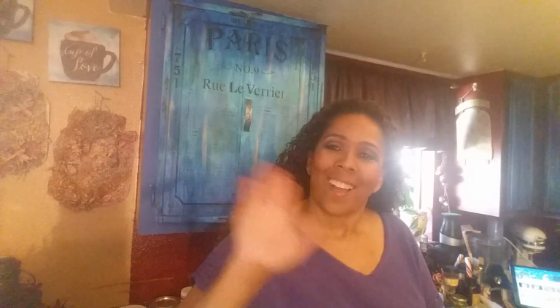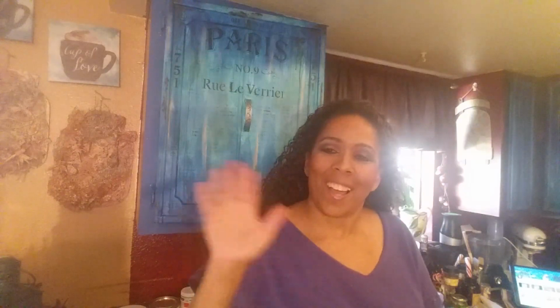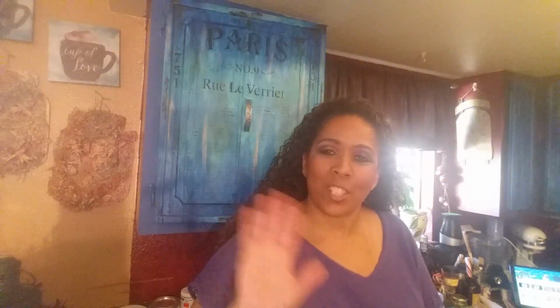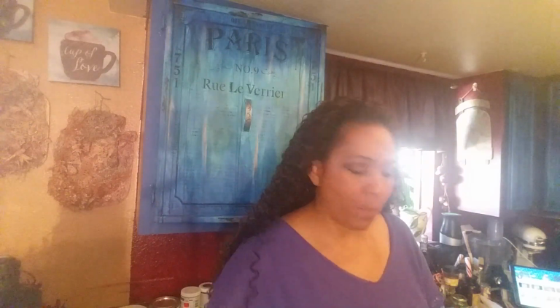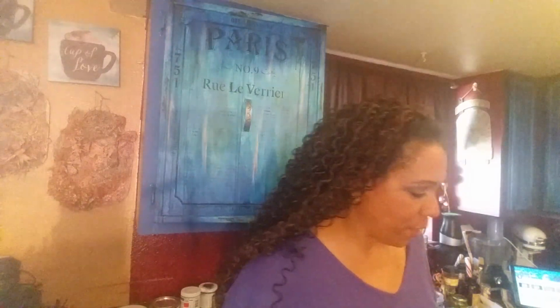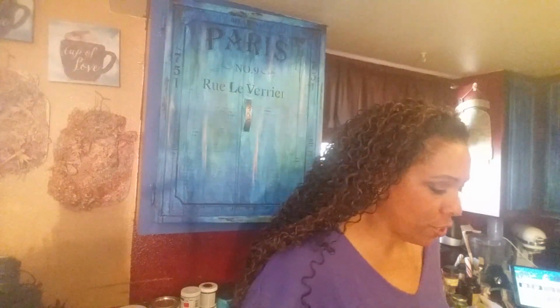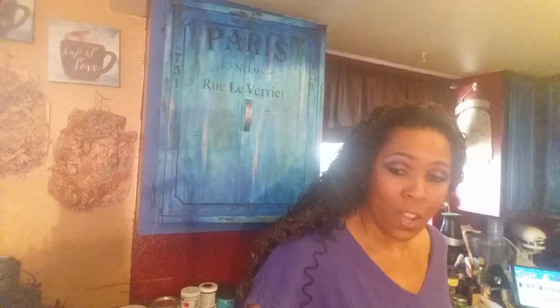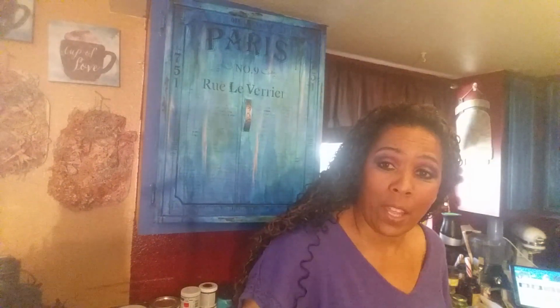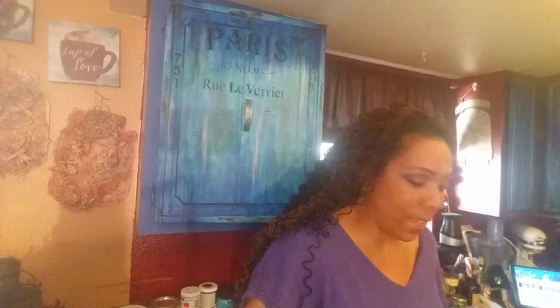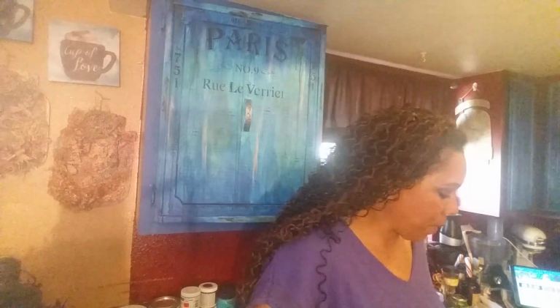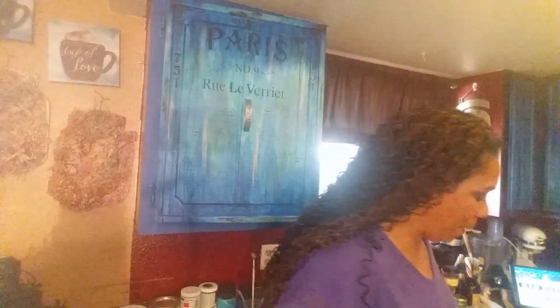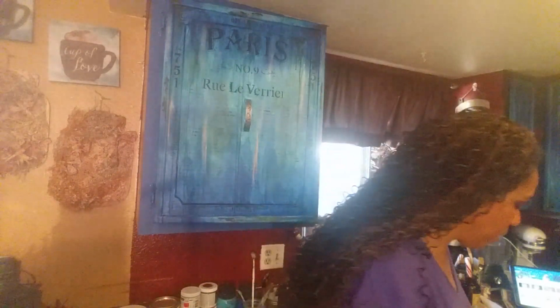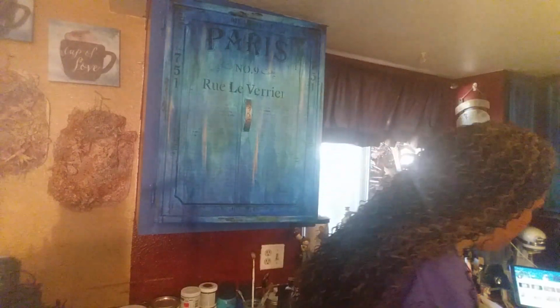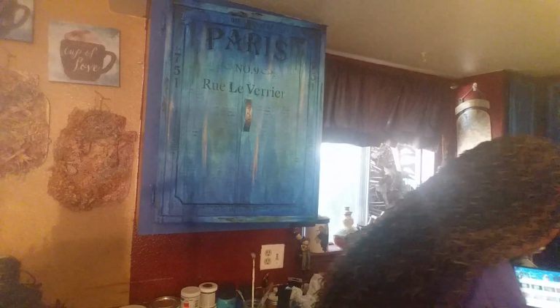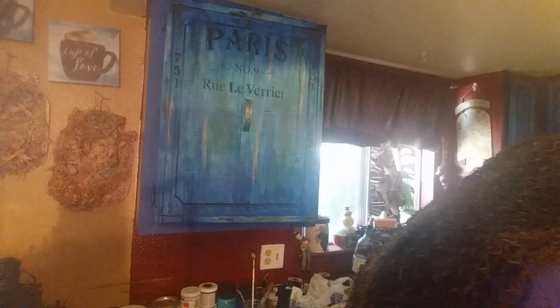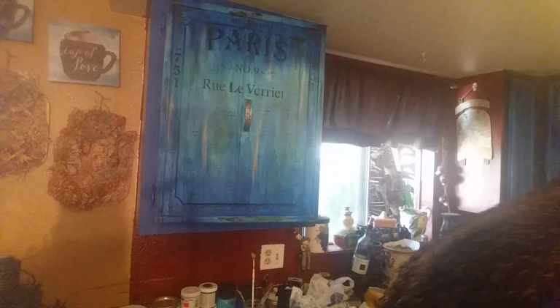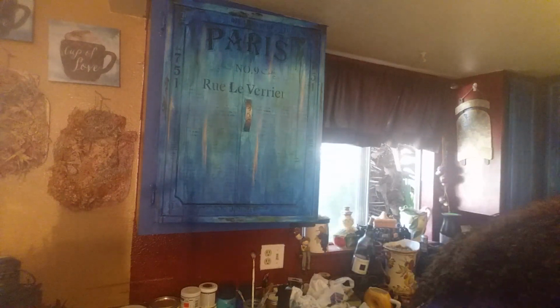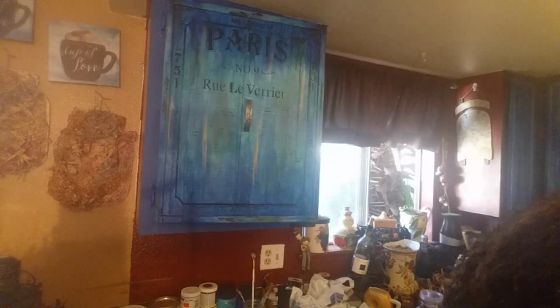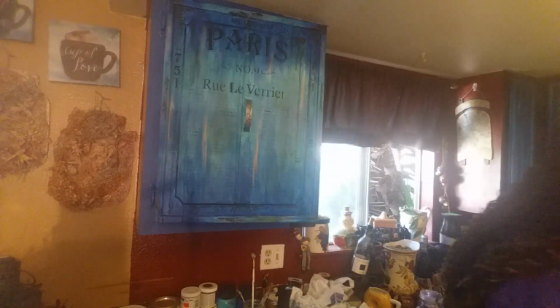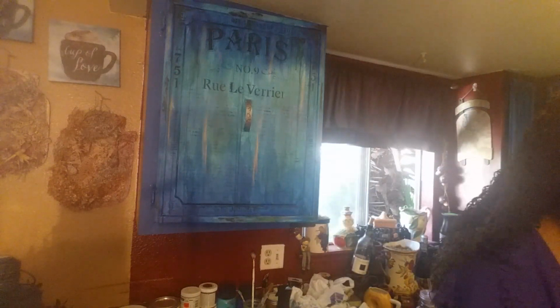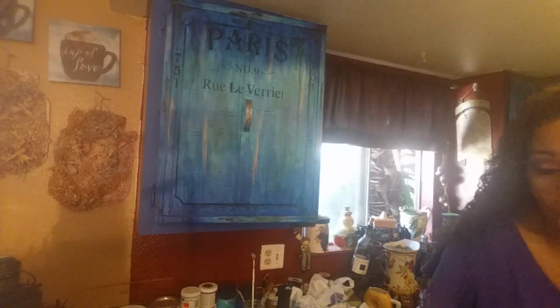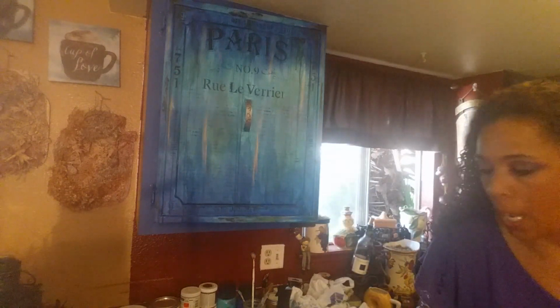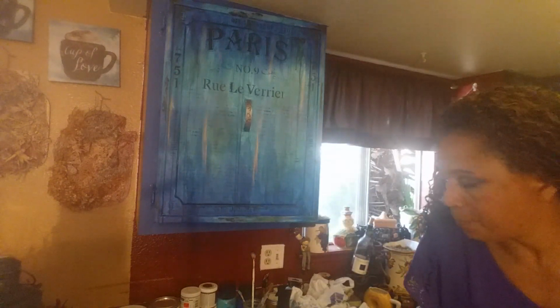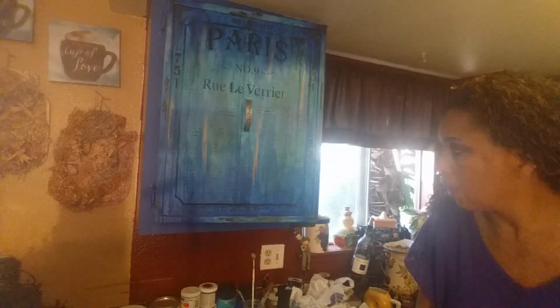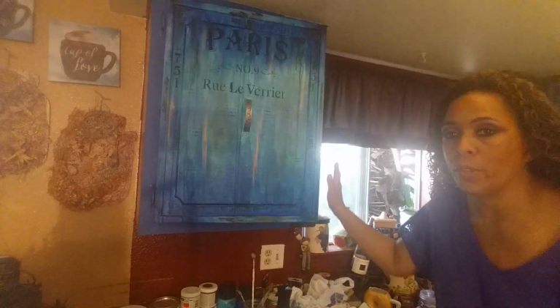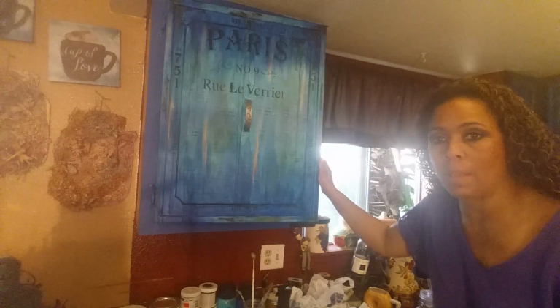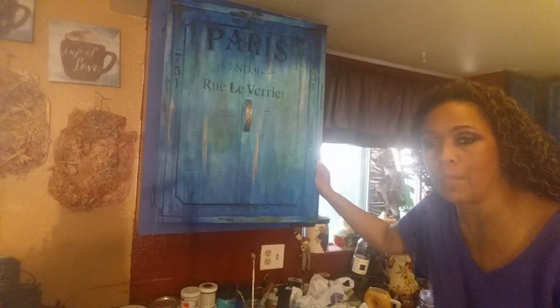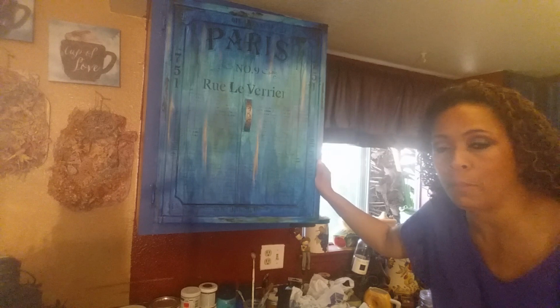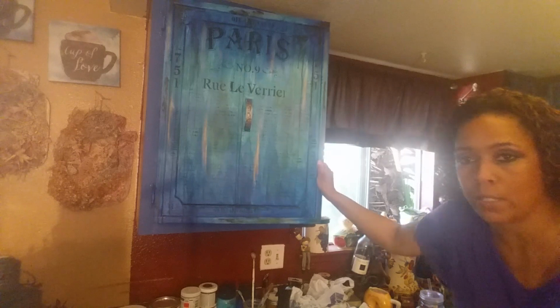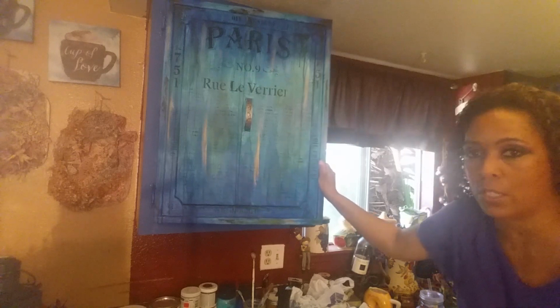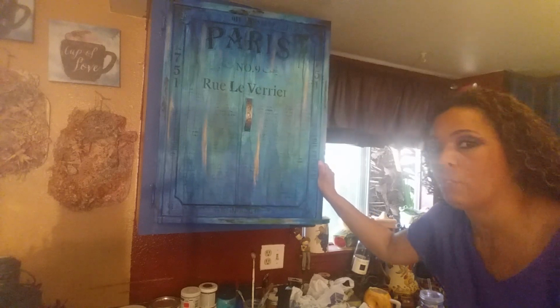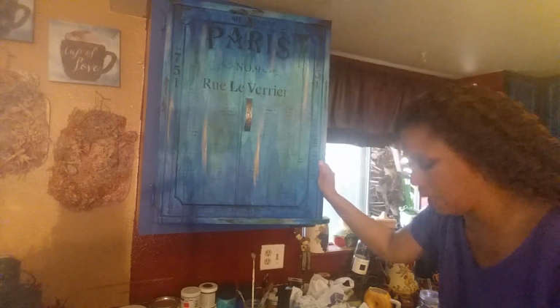Hi guys, it's Angie Bell with My Fairy Treasures. I'm coming back to you with the same cabinet, but remember I said I needed to do the frame.